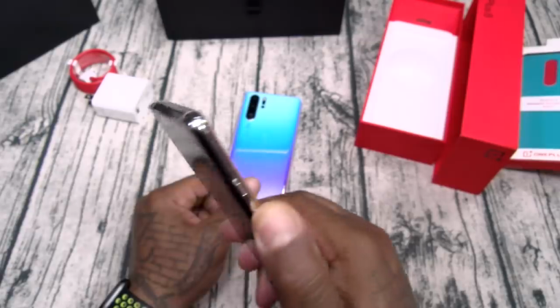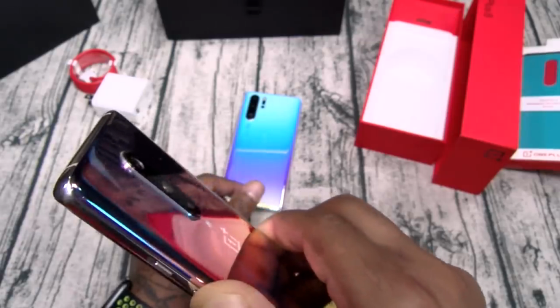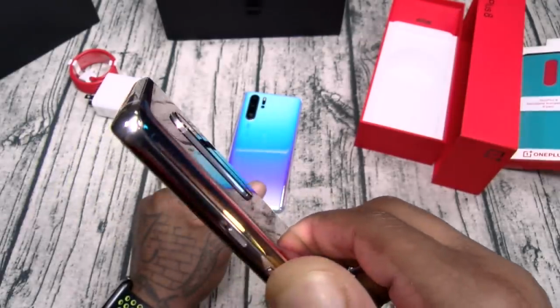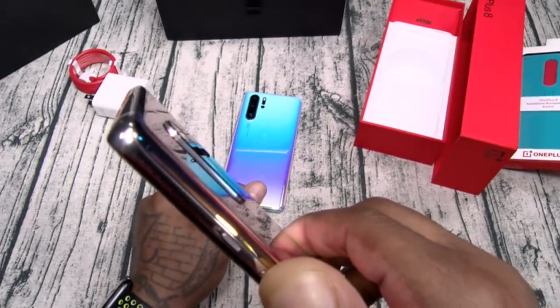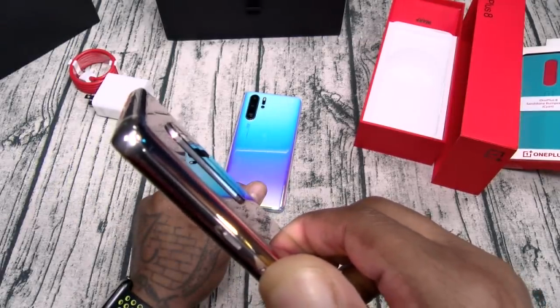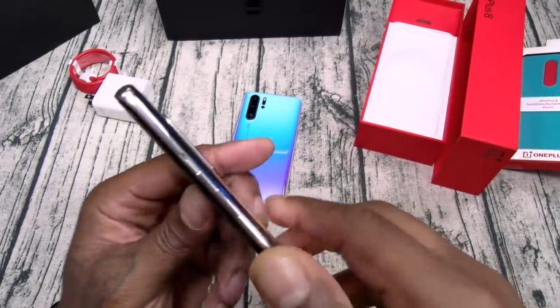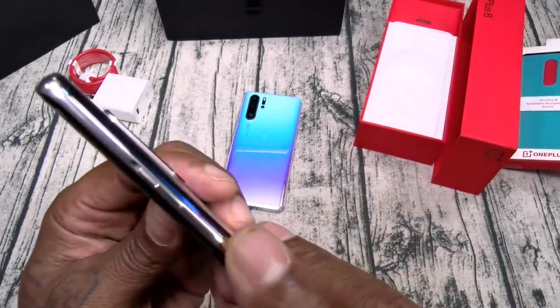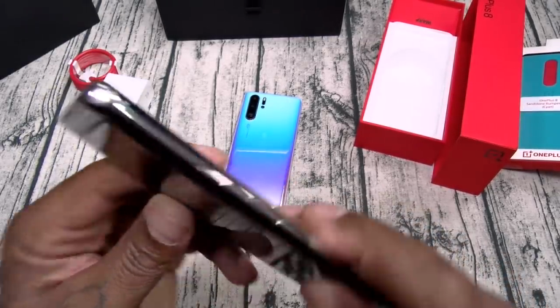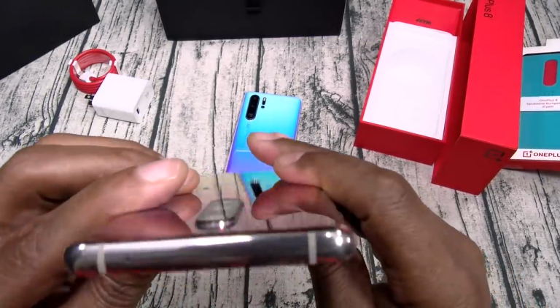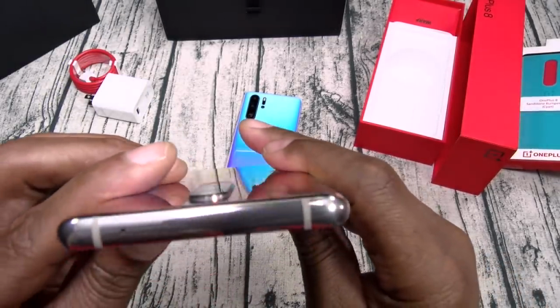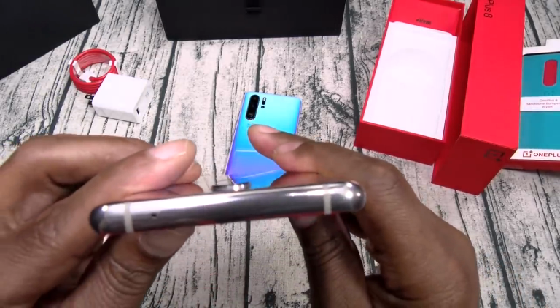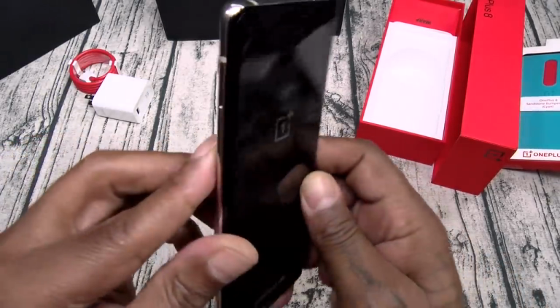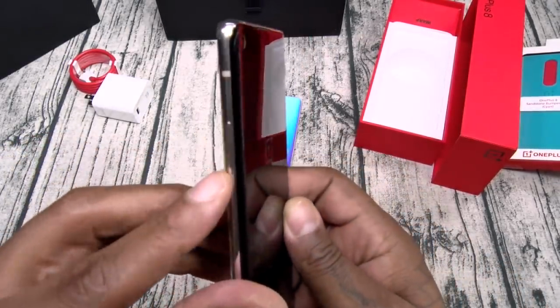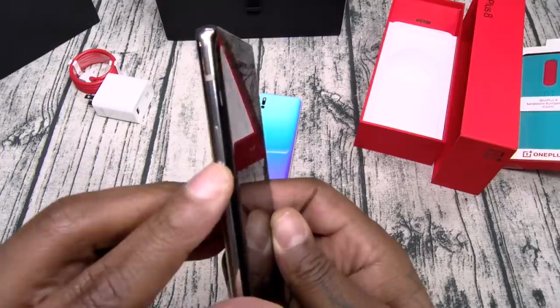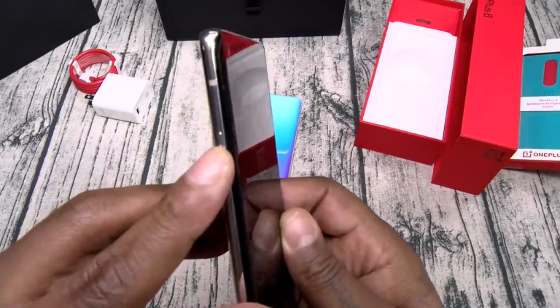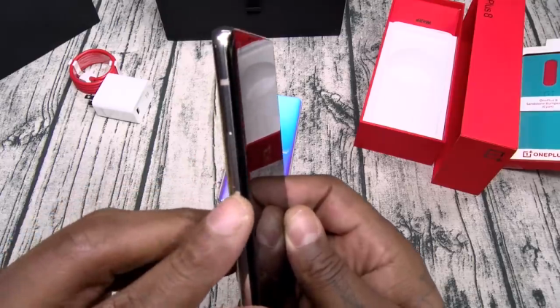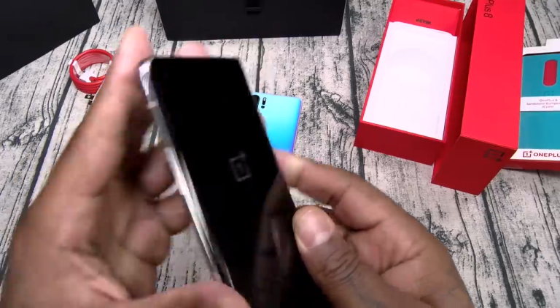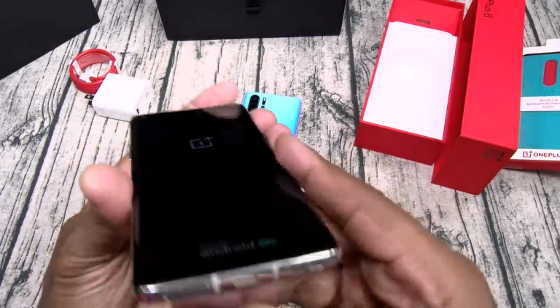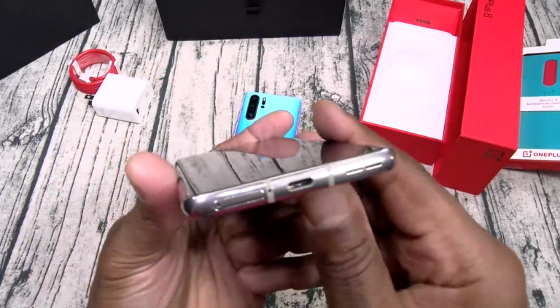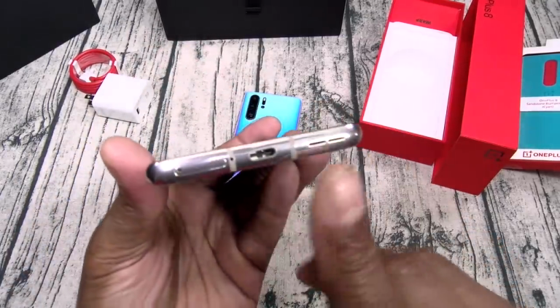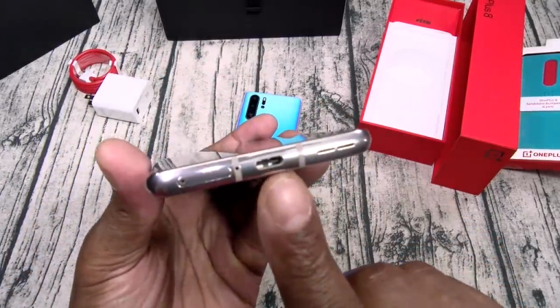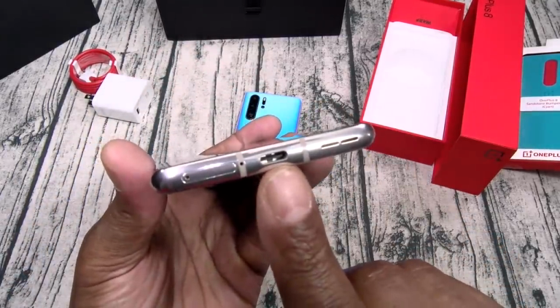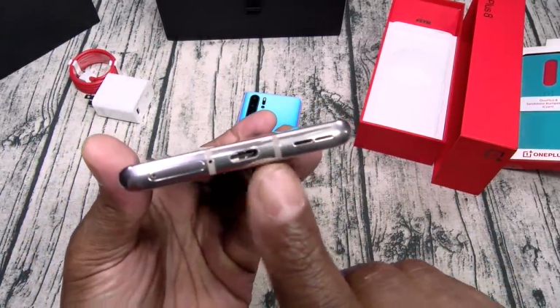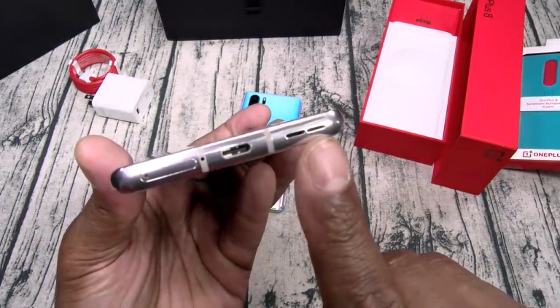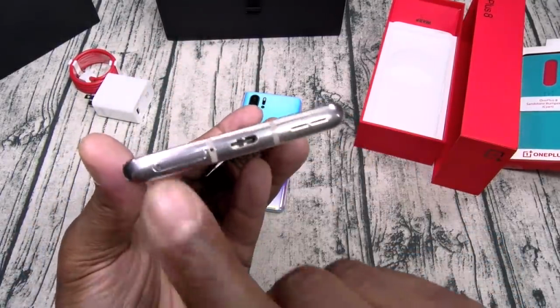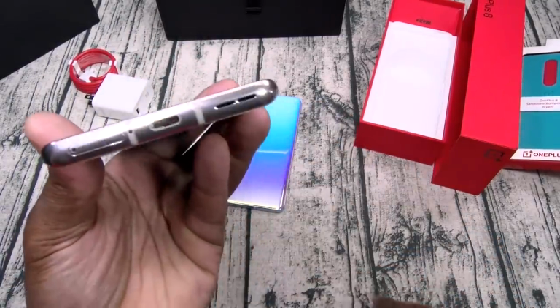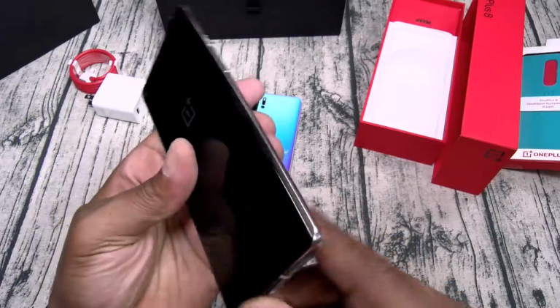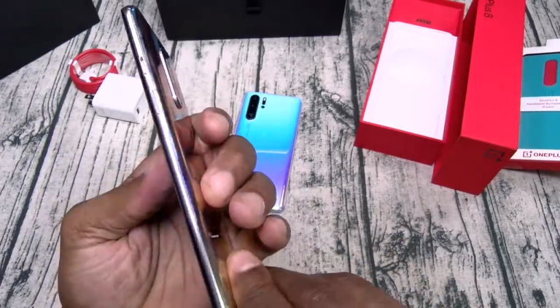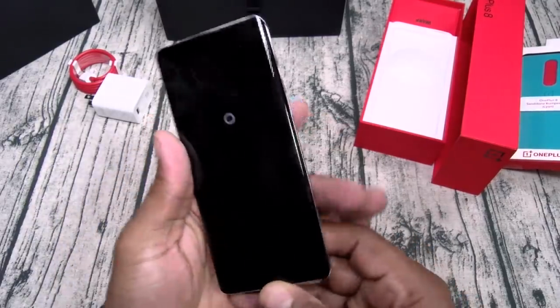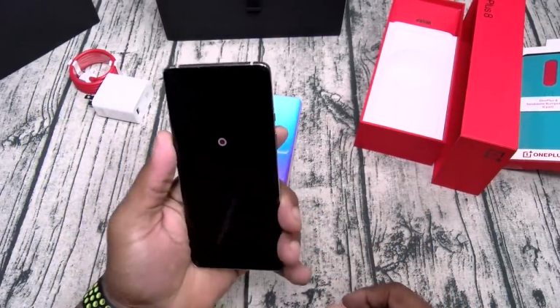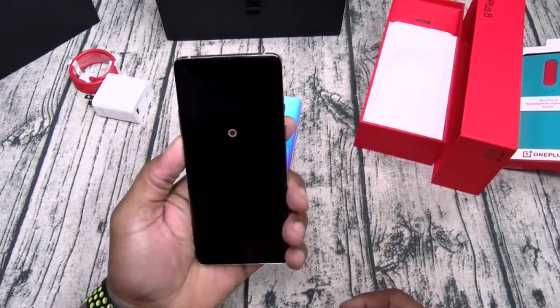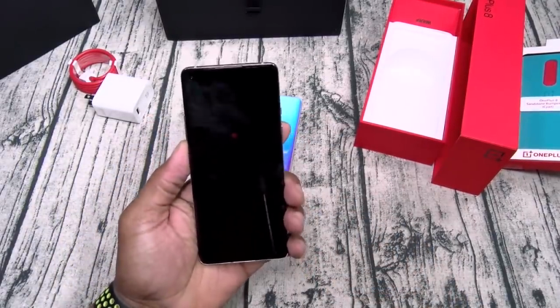You got your alert slider on one side, power button on the top, you got a mic, volume up and down on one side. On the bottom: USB Type-C, speaker grill, SIM tray. That's pretty much it.